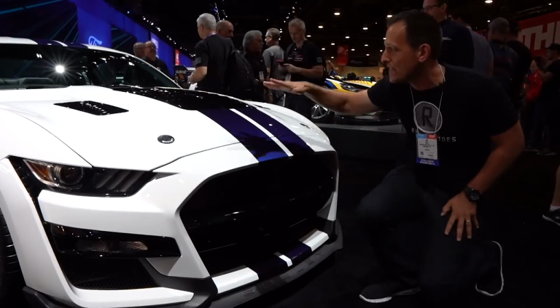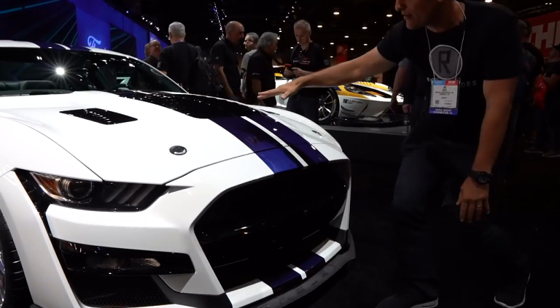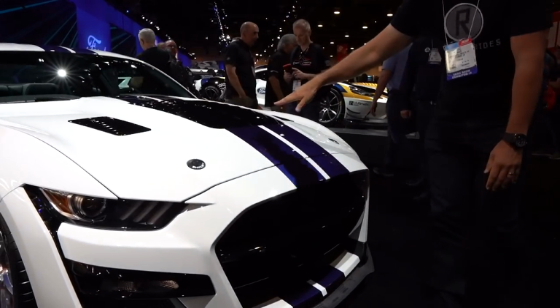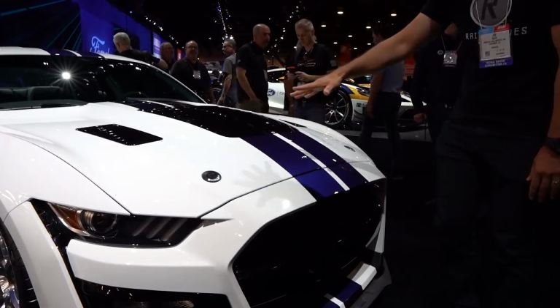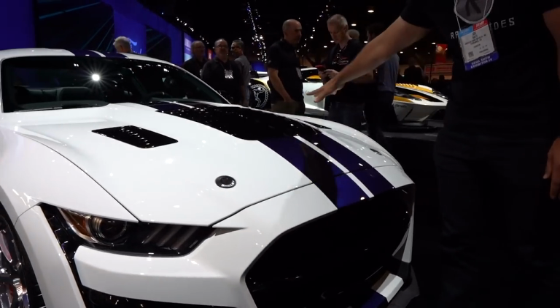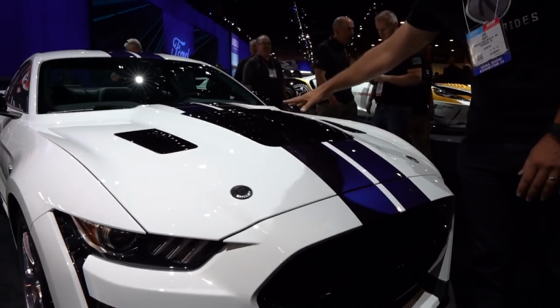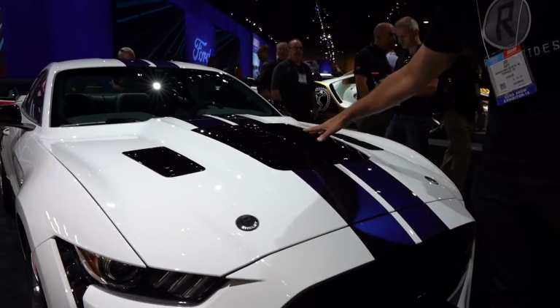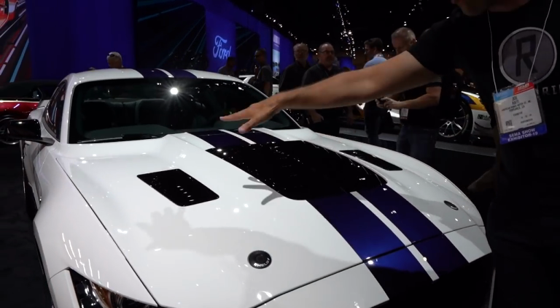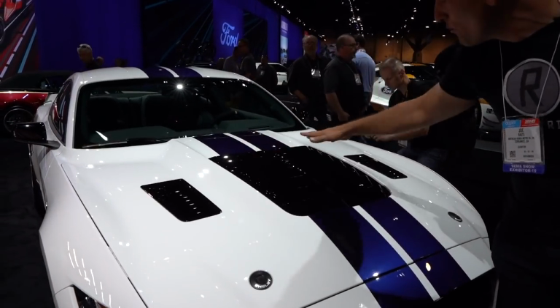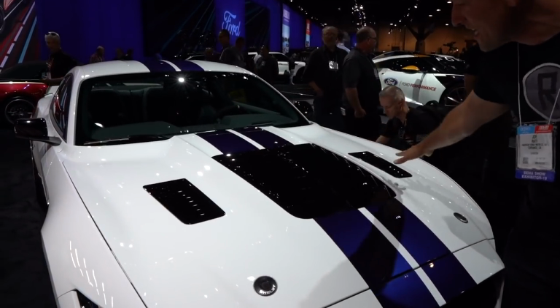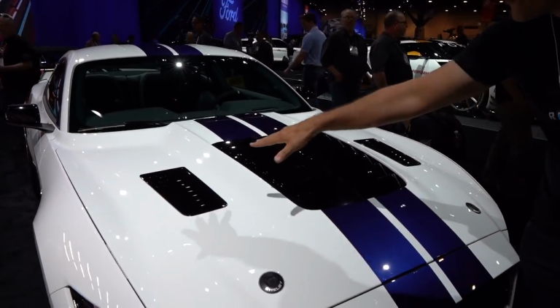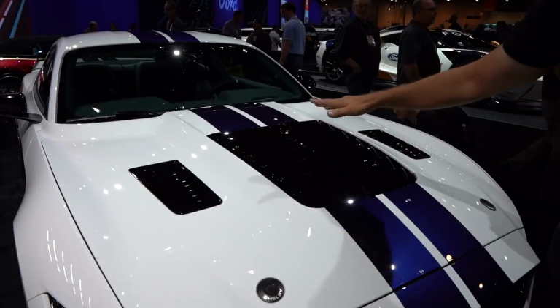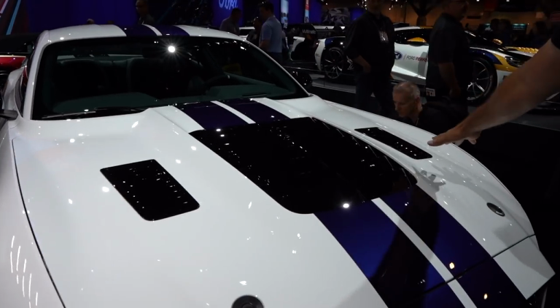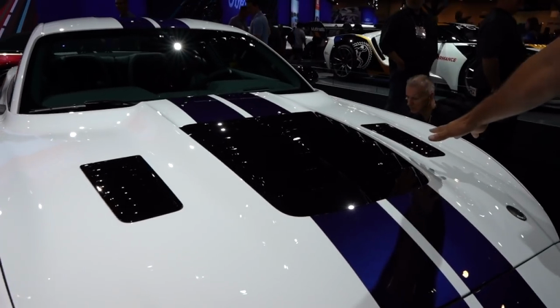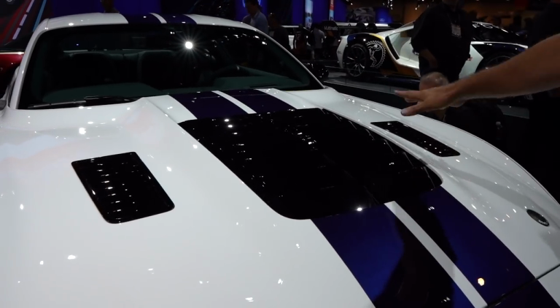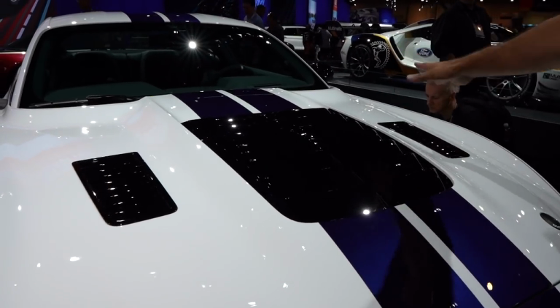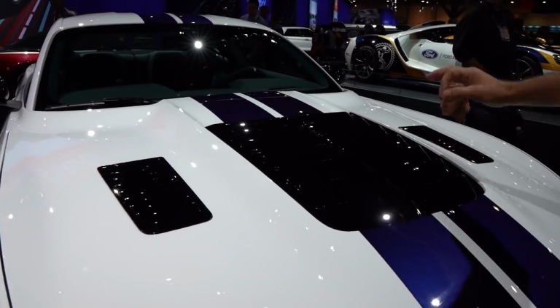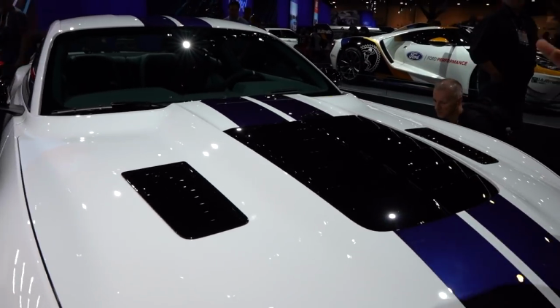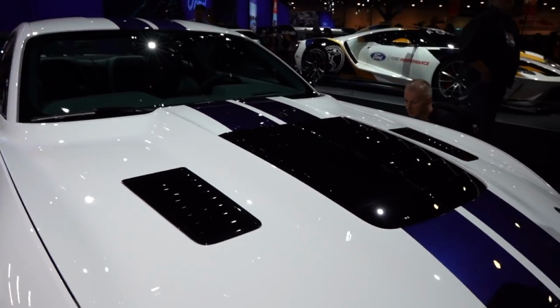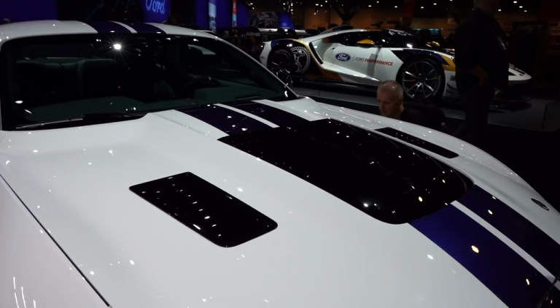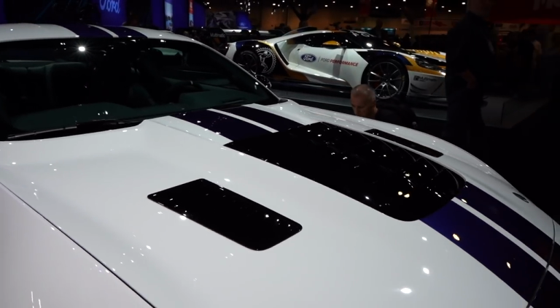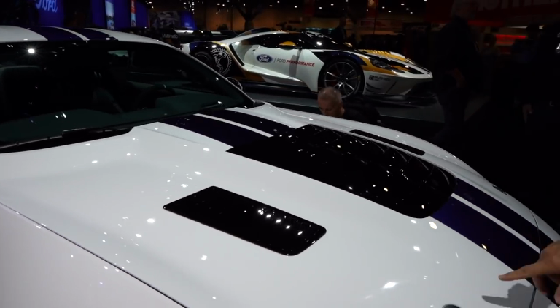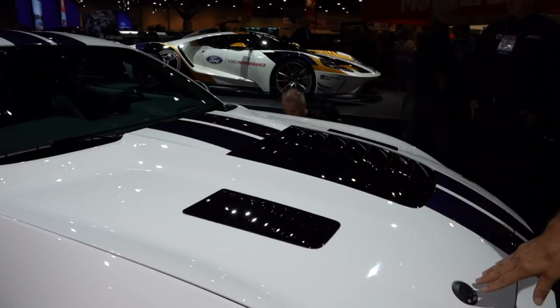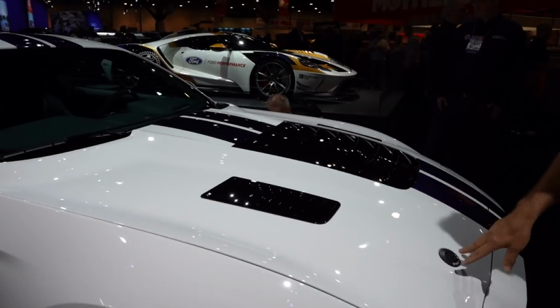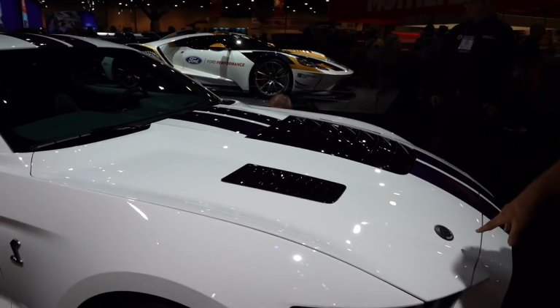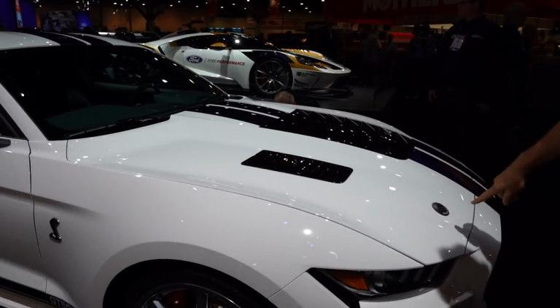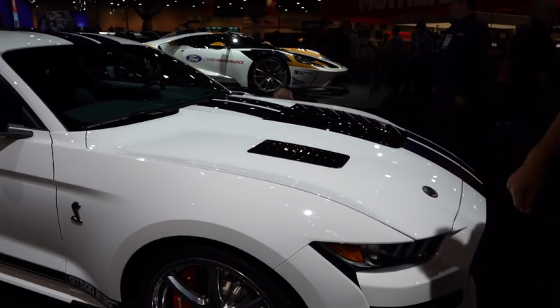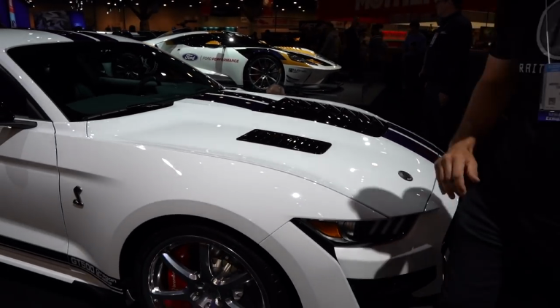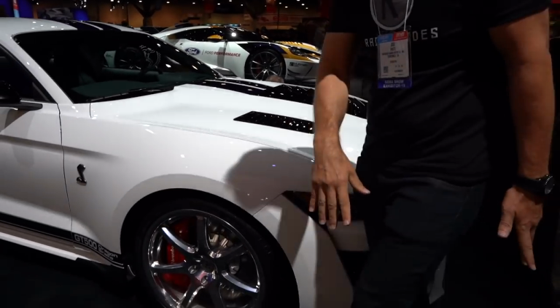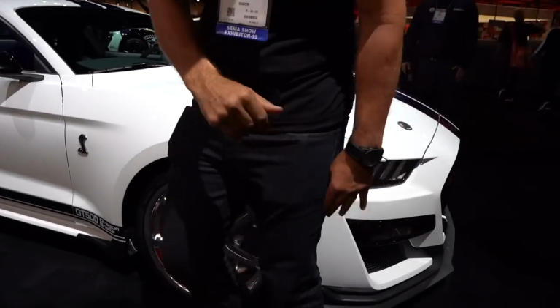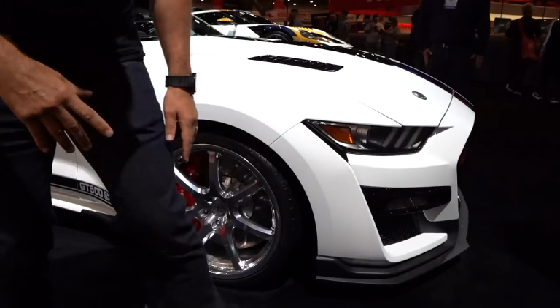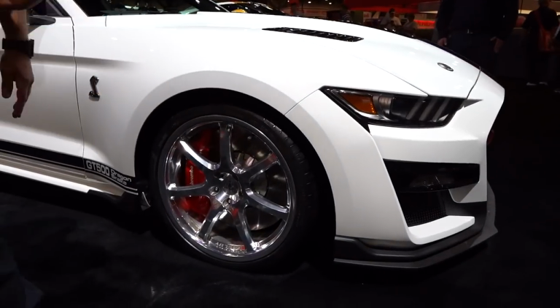When we get up onto the hood, that large heat extractor, also with the addition of two extra heat extractors flanking it — this is specific for the Dragon Snake. Of course, you're going to have your hood pins with the Shelby logo on the side.